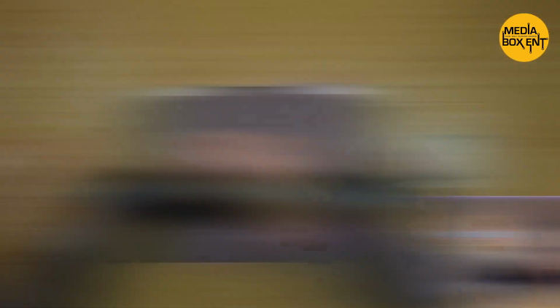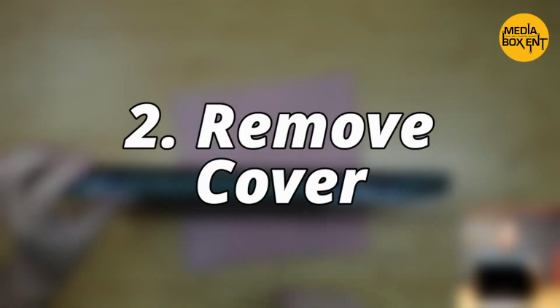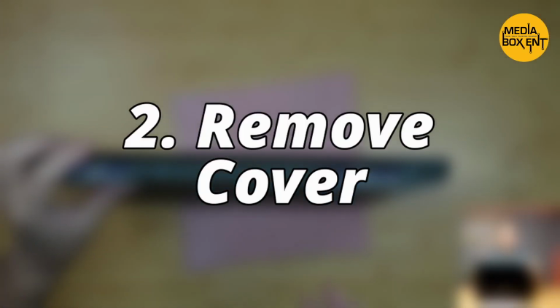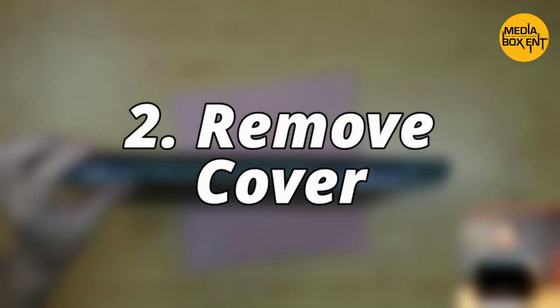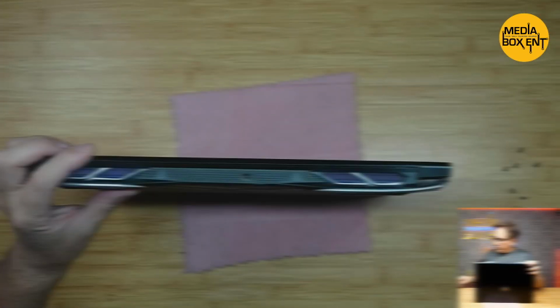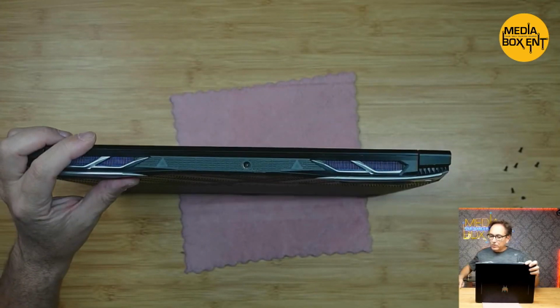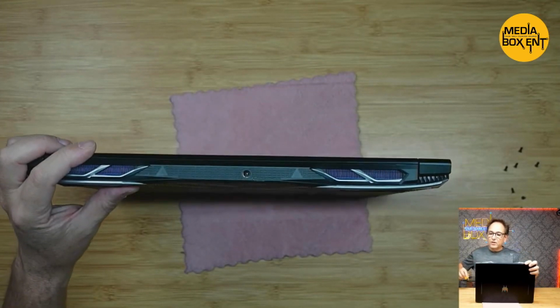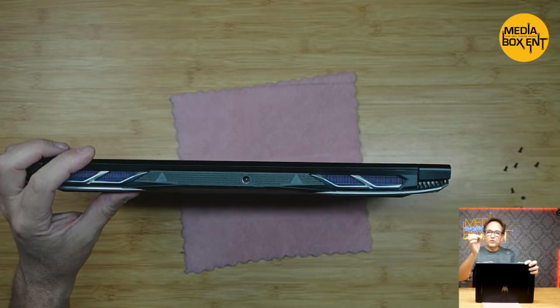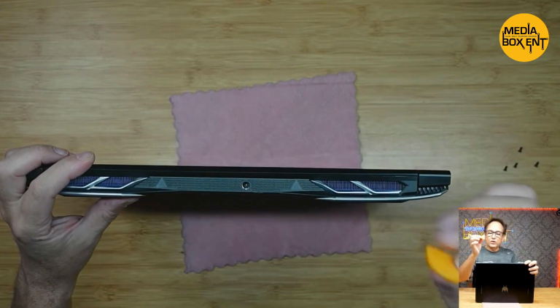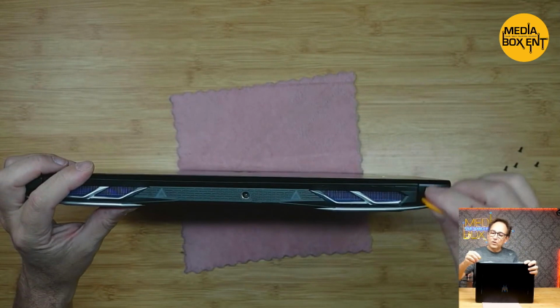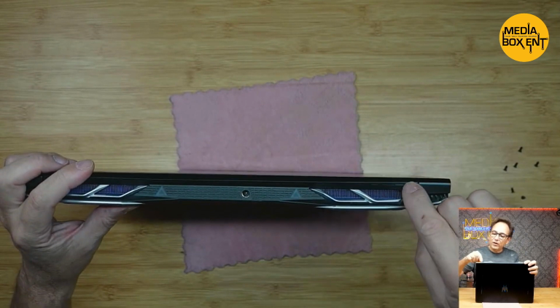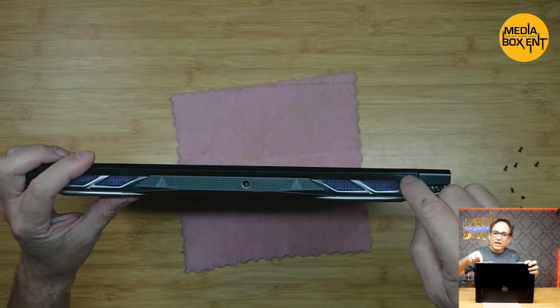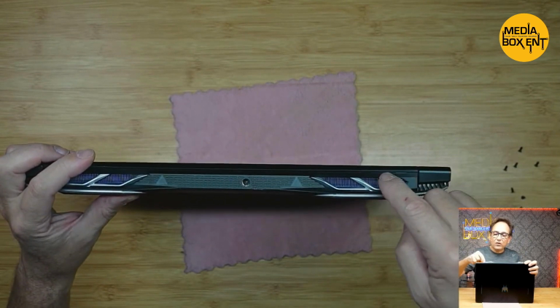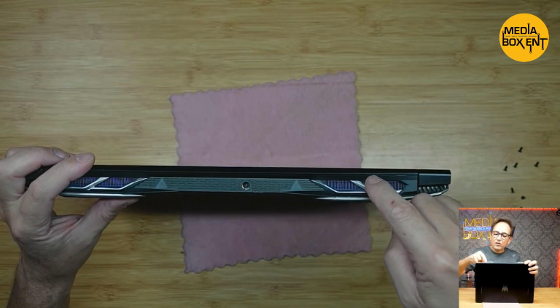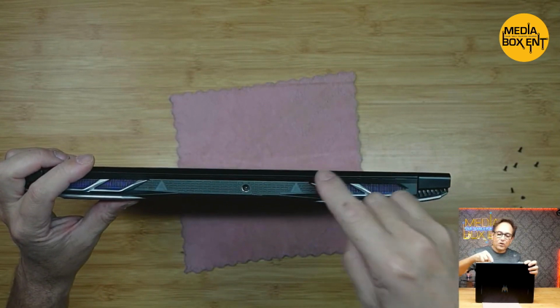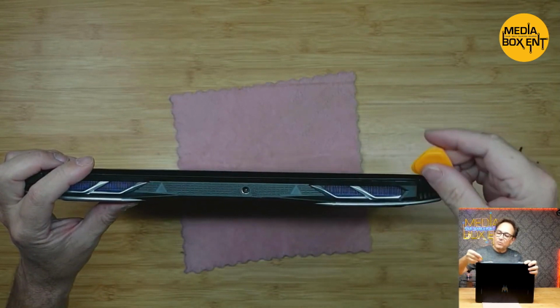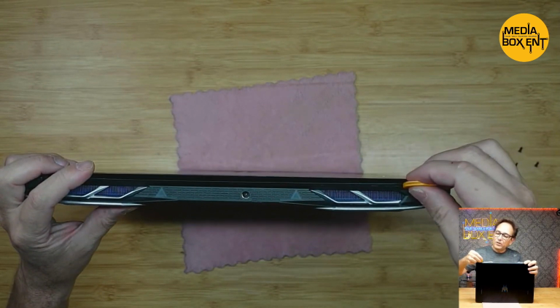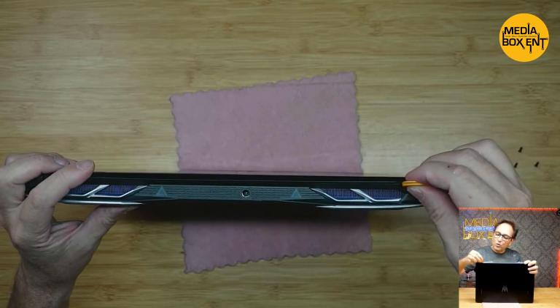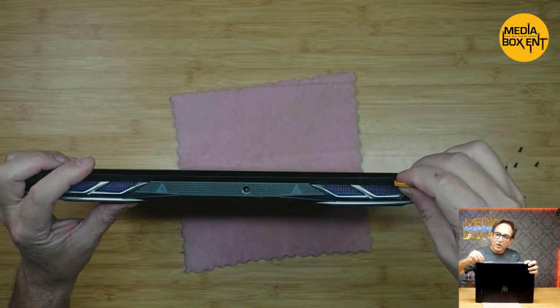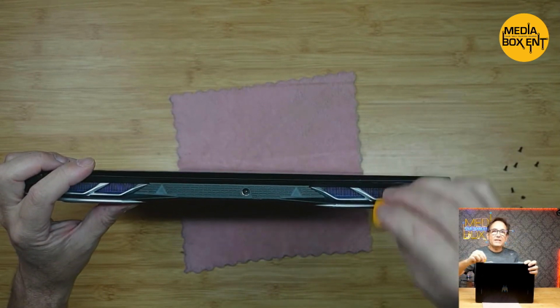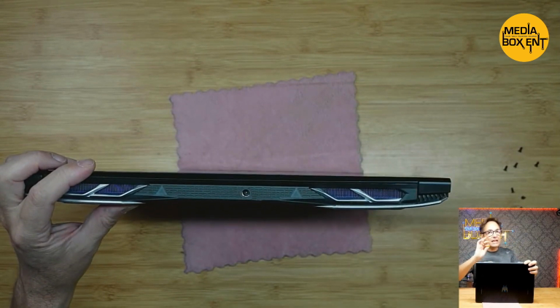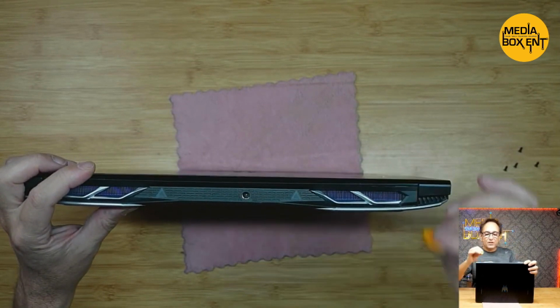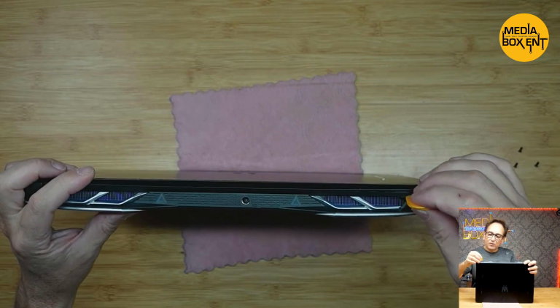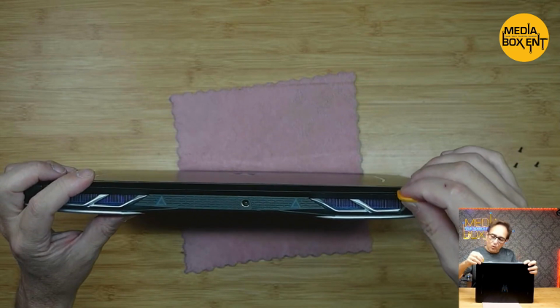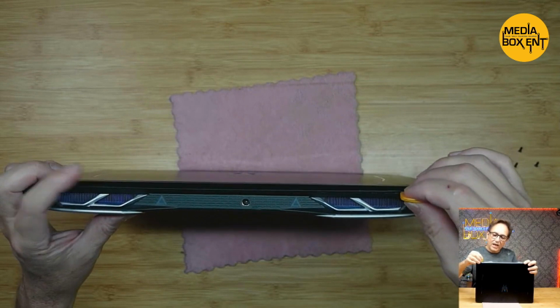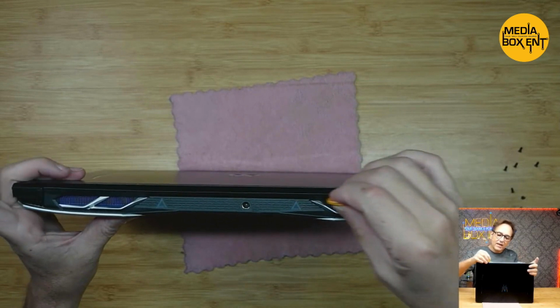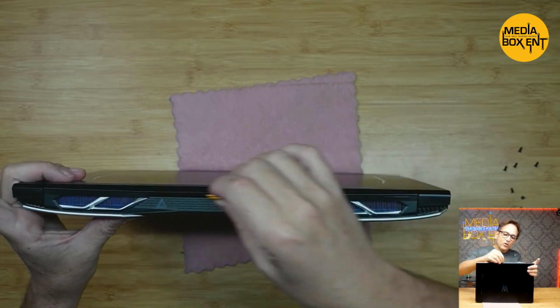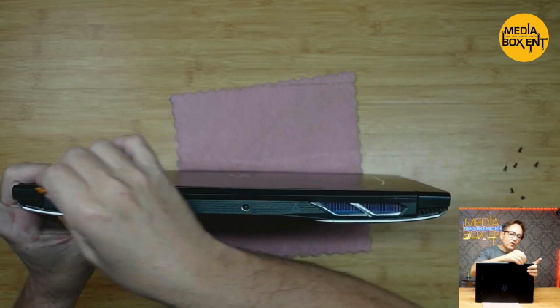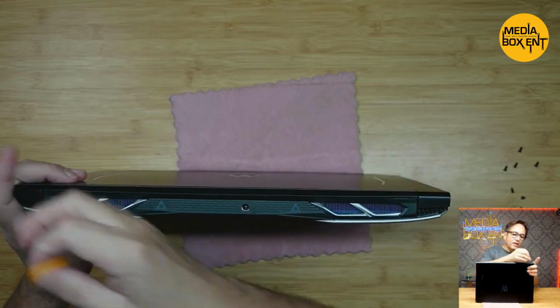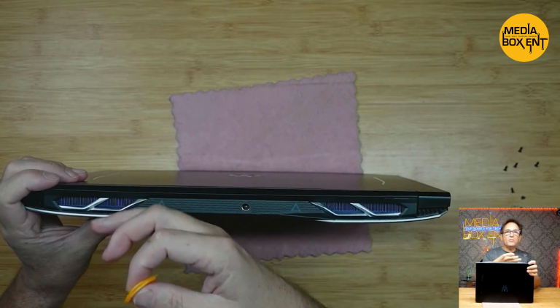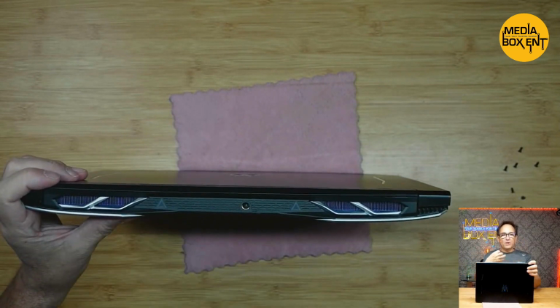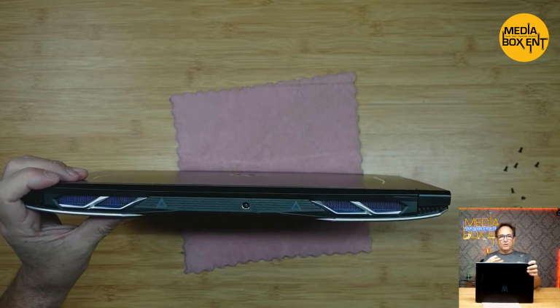After we remove all the screws, we need to use this tool. Right here on the border, we're going to put the tool and press it. It's not an easy thing — we have to open it and release all the clips, and then we can pull it back.